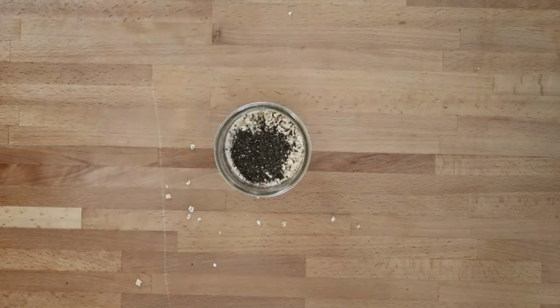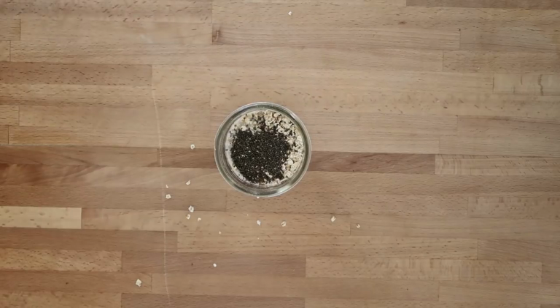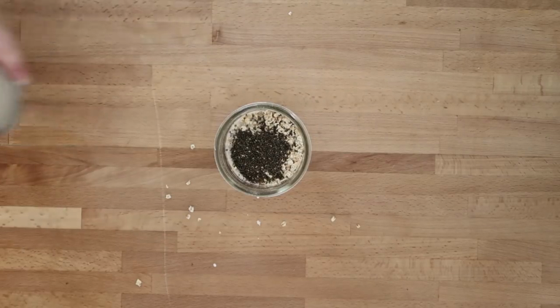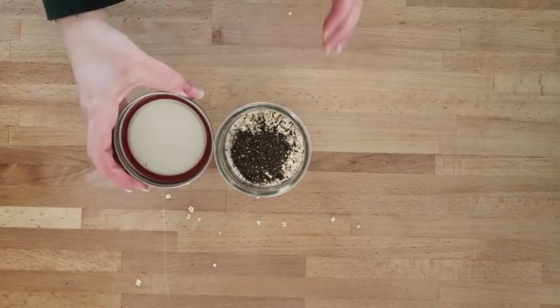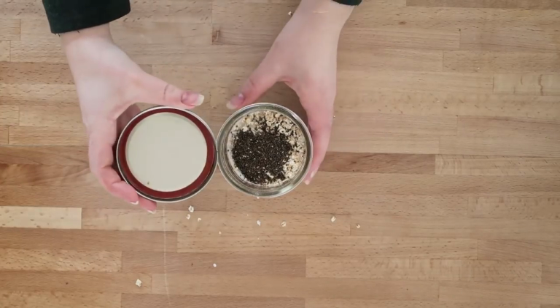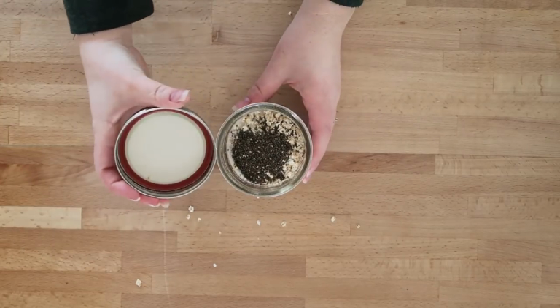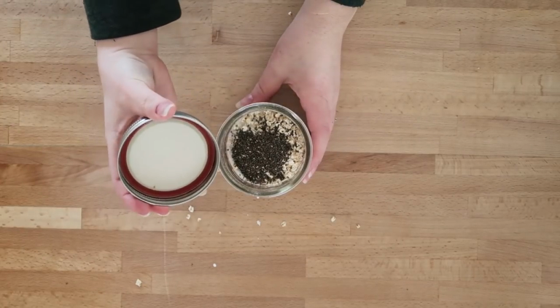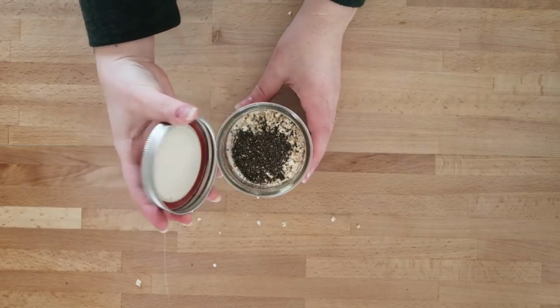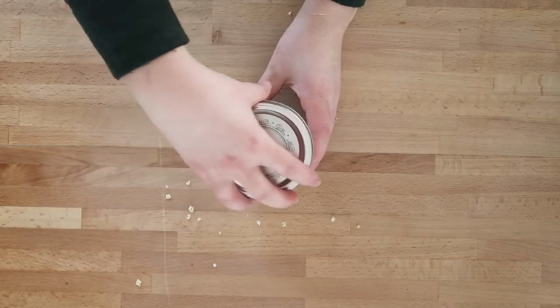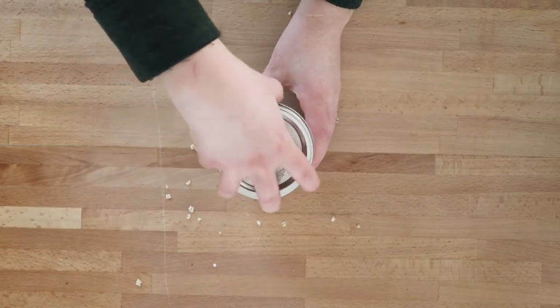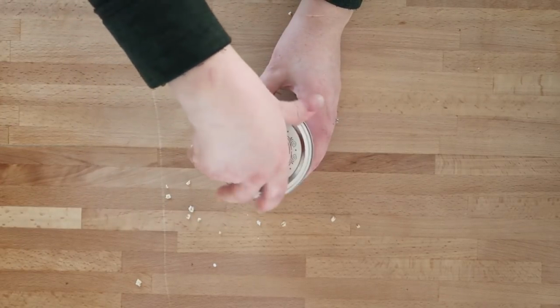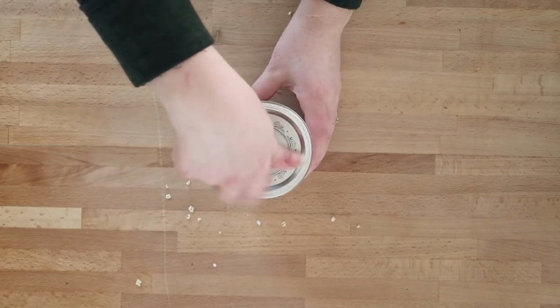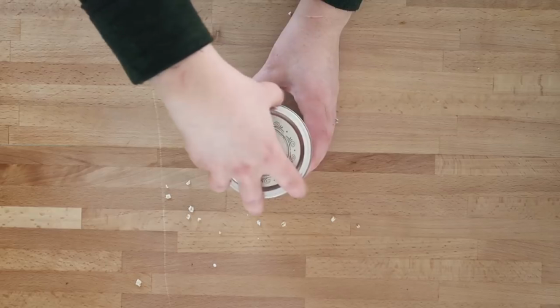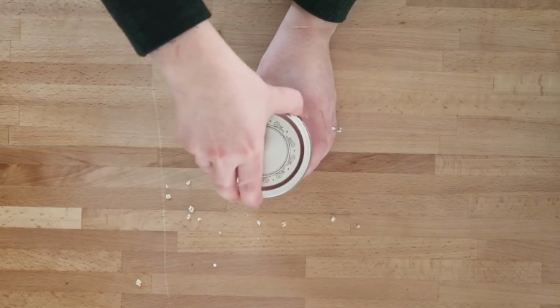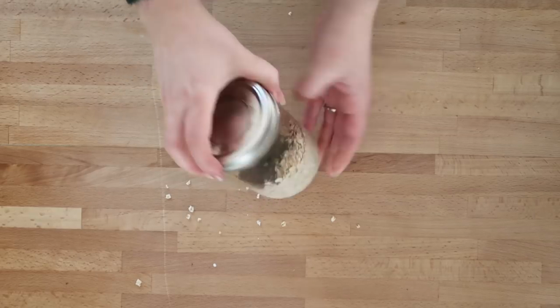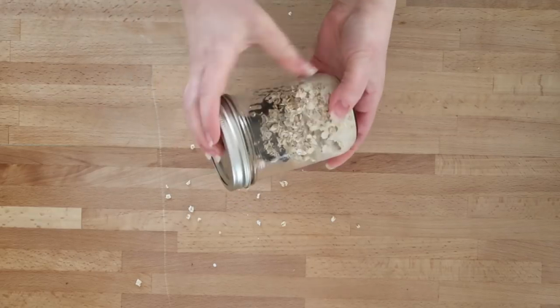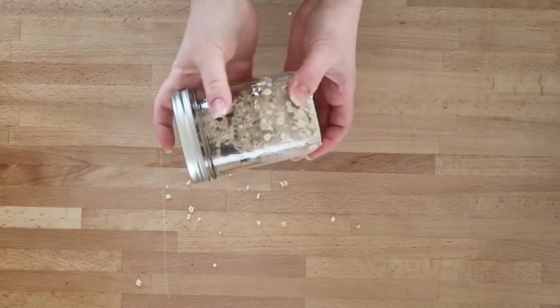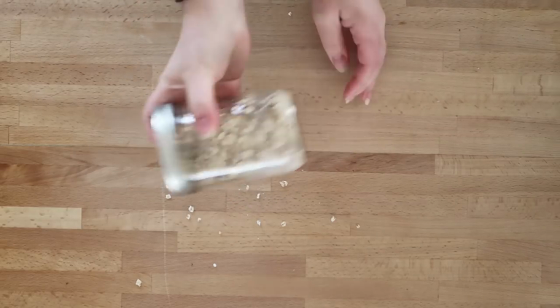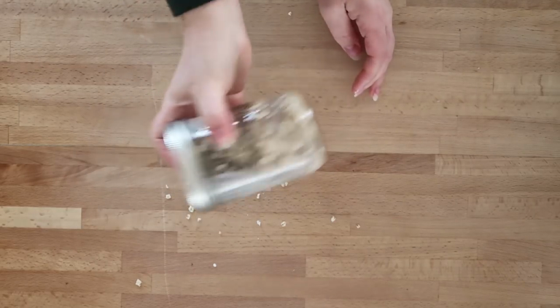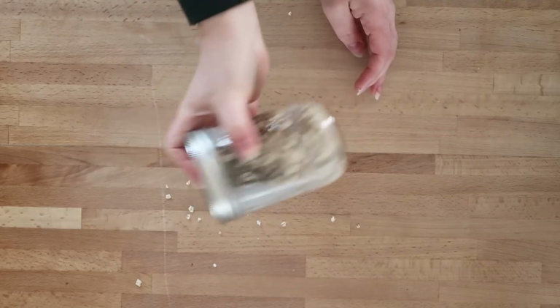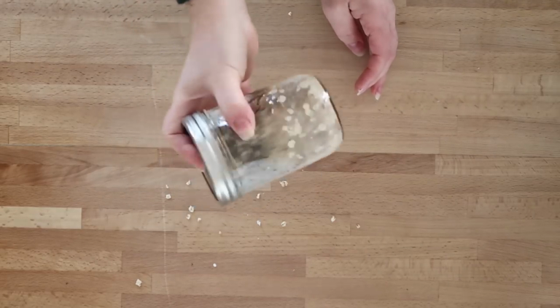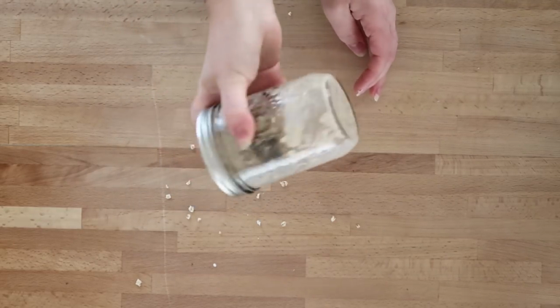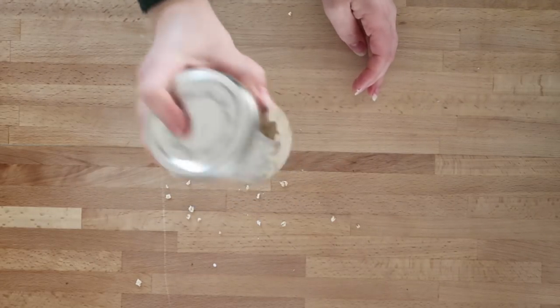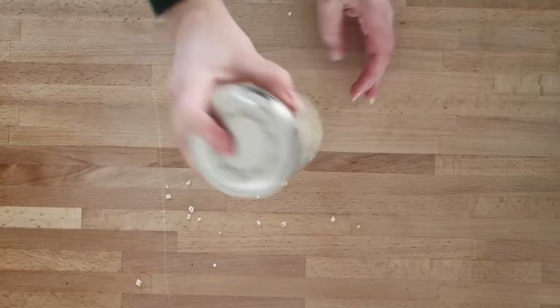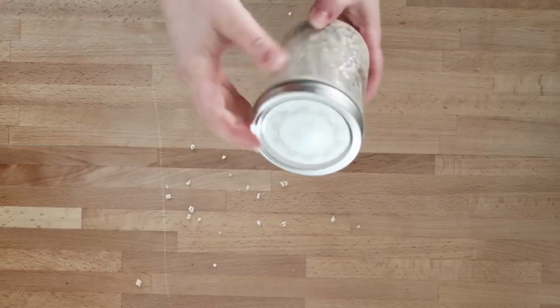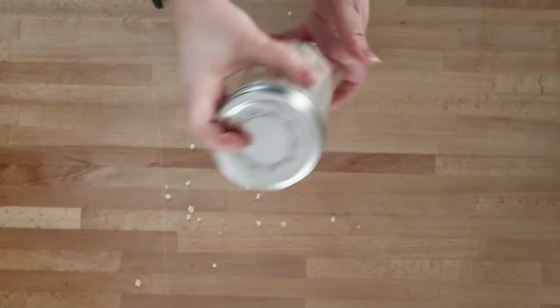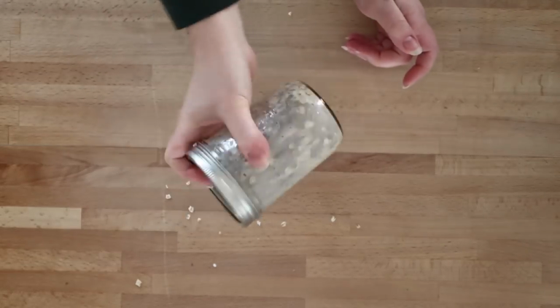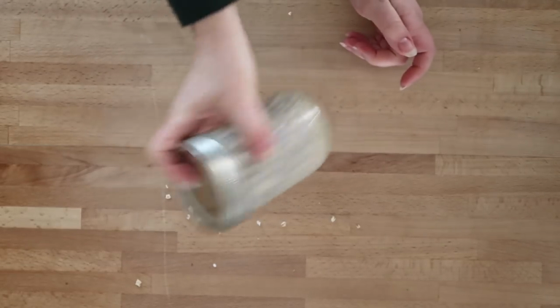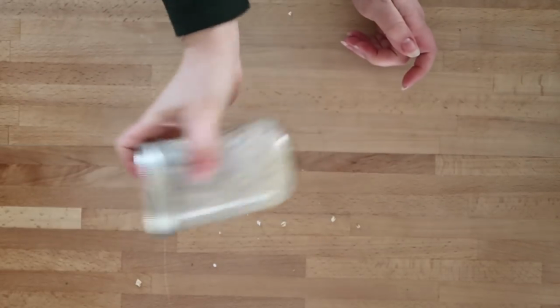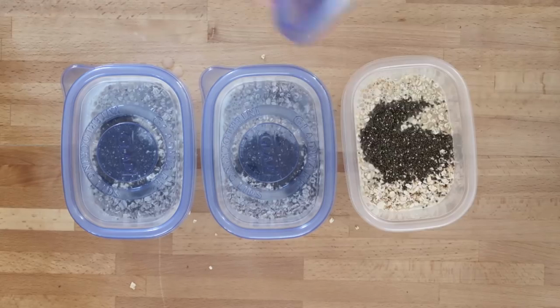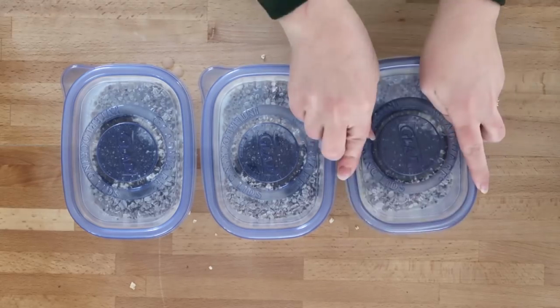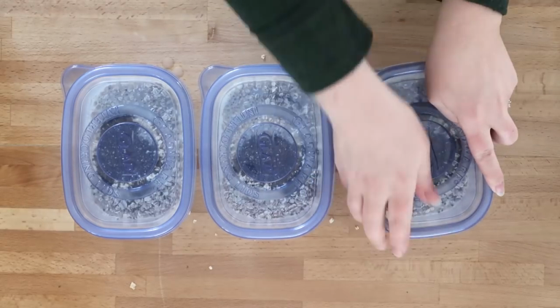You can use whatever milk you like — I just like unsweetened vanilla almond milk because of the taste and because it has no added sugar. Then cover your container and shake everything really well together, and then all you have to do is pop it in the refrigerator overnight, or for at least six hours, for the oats to soften.